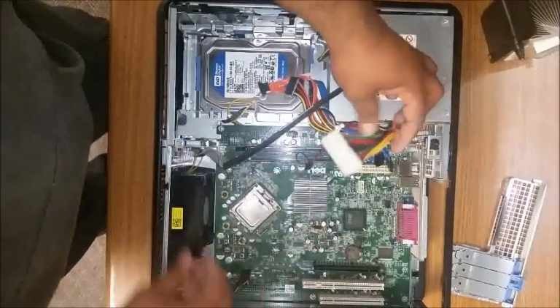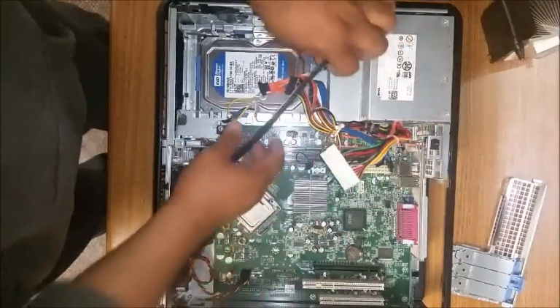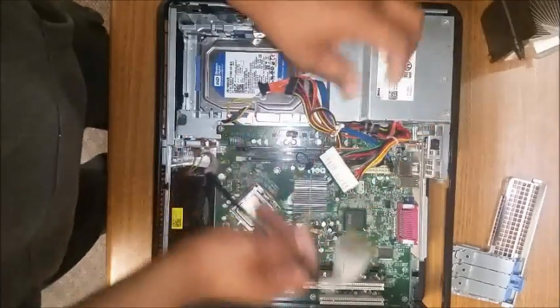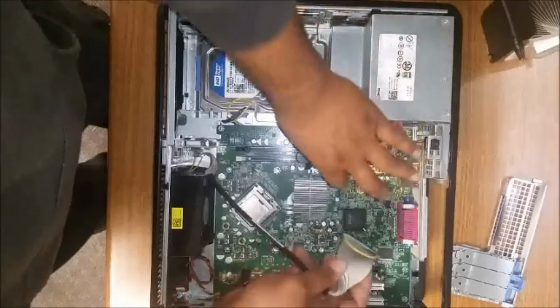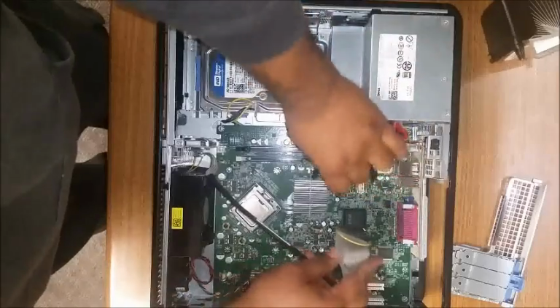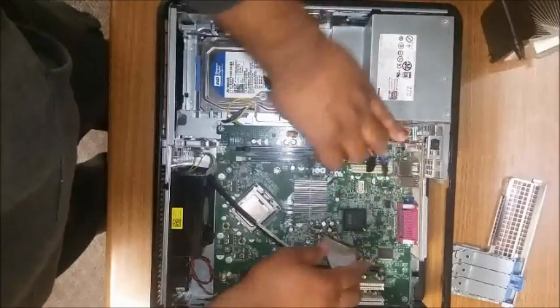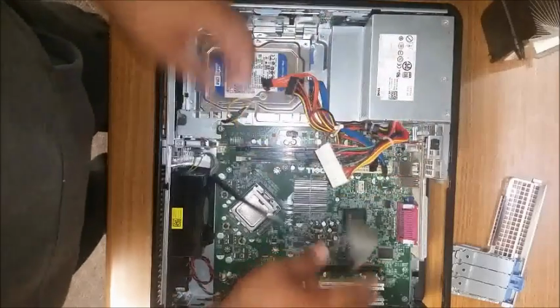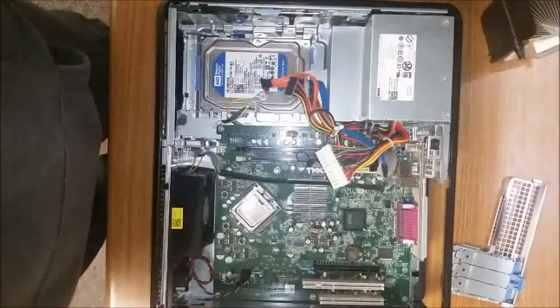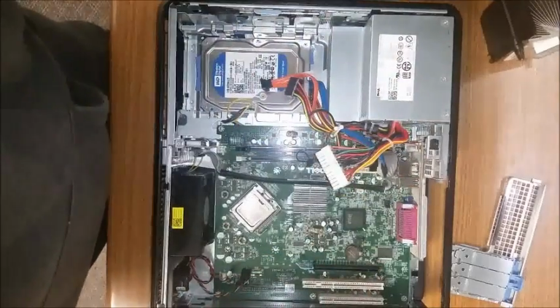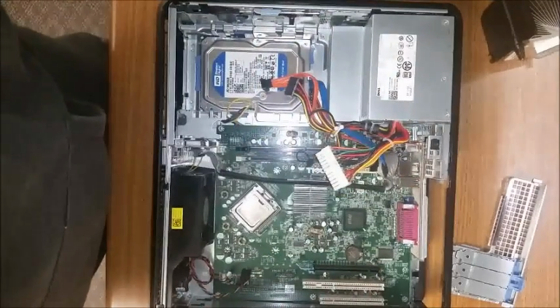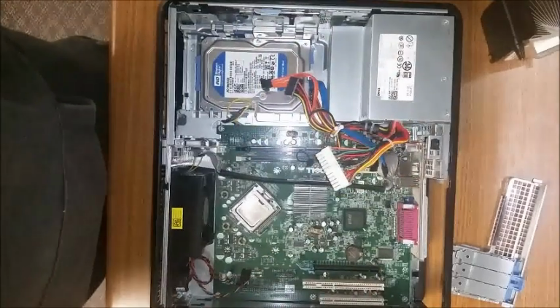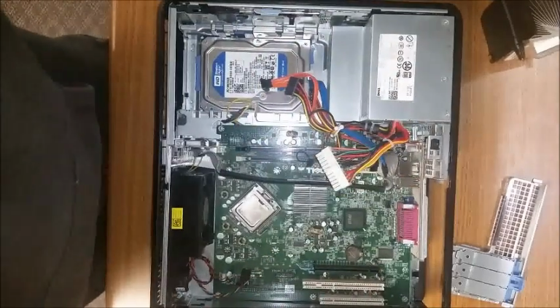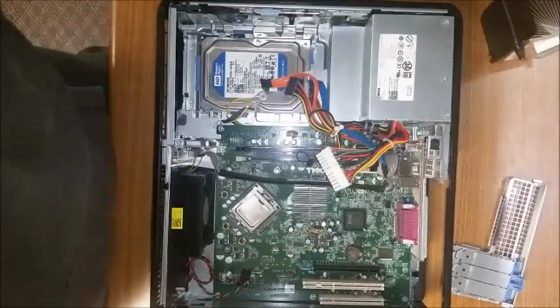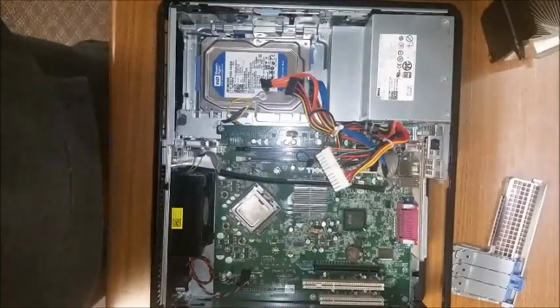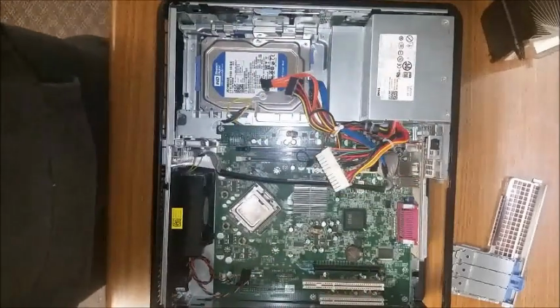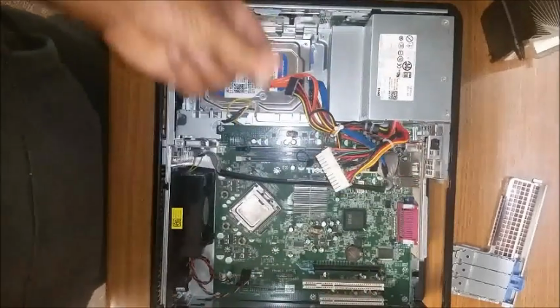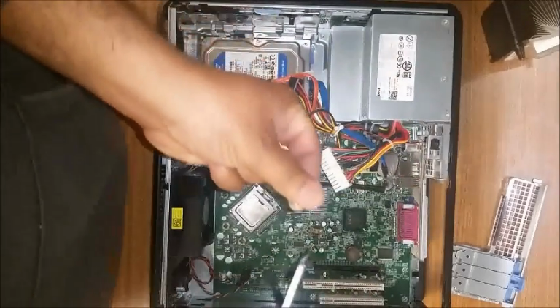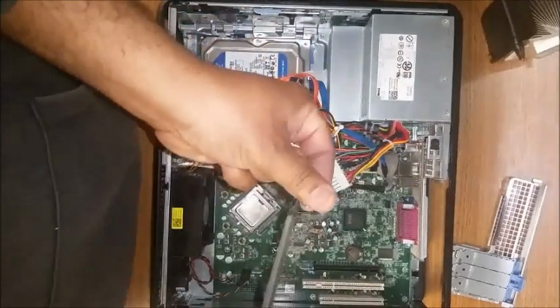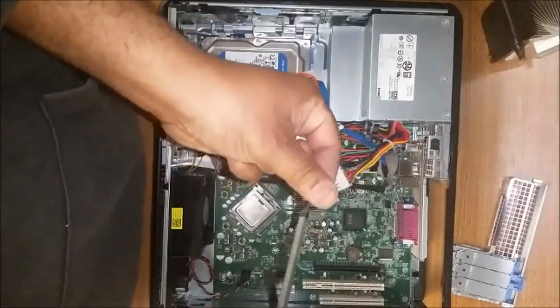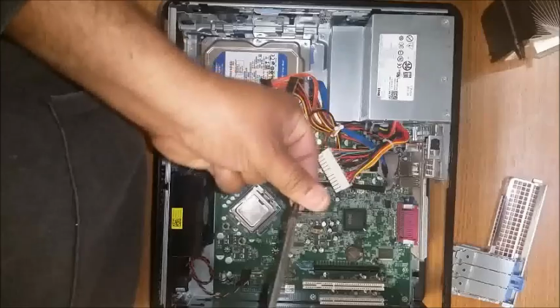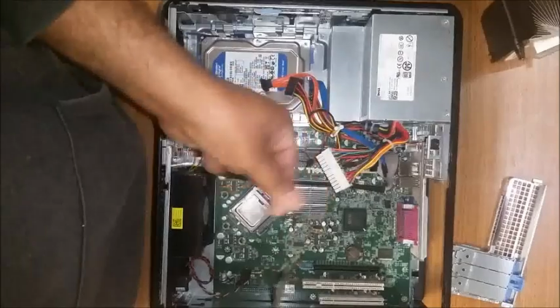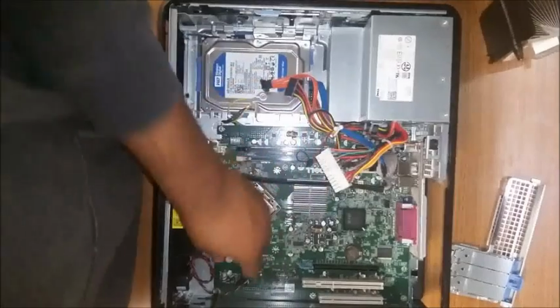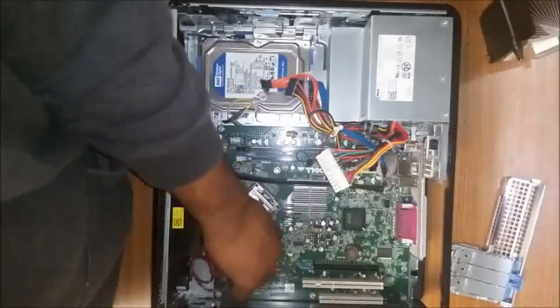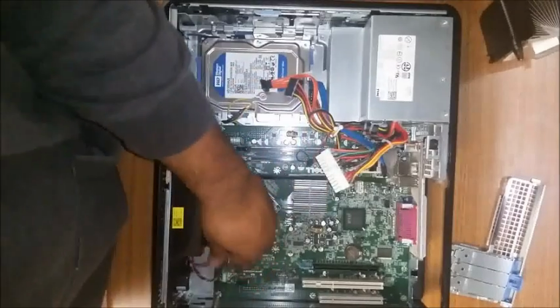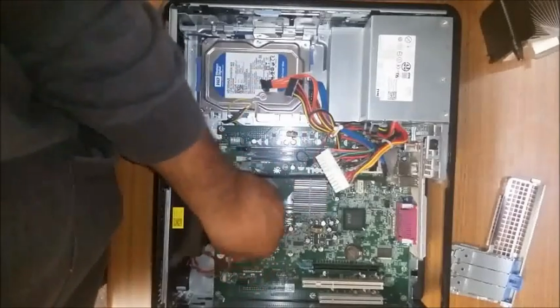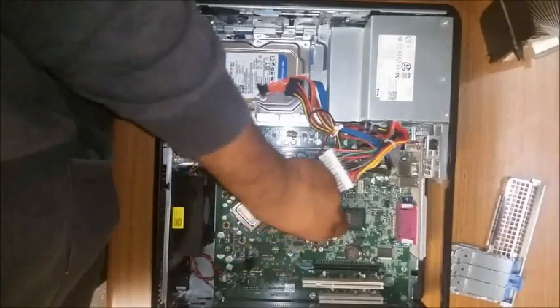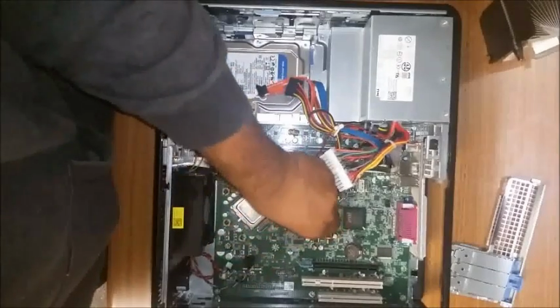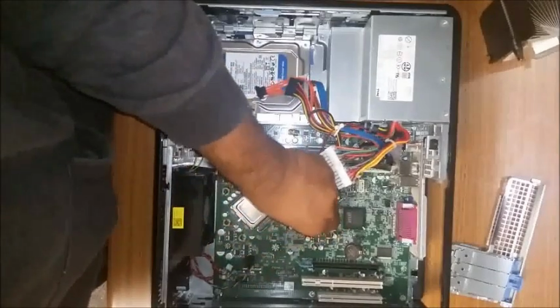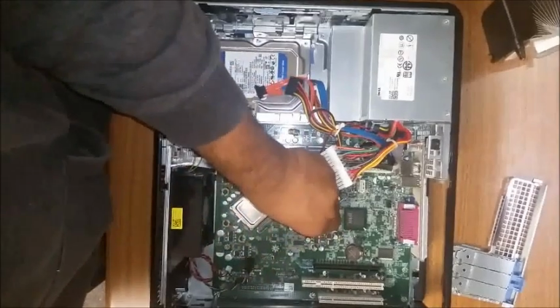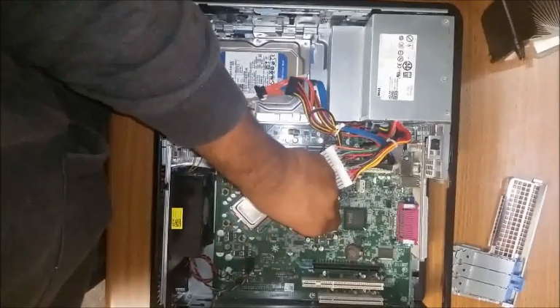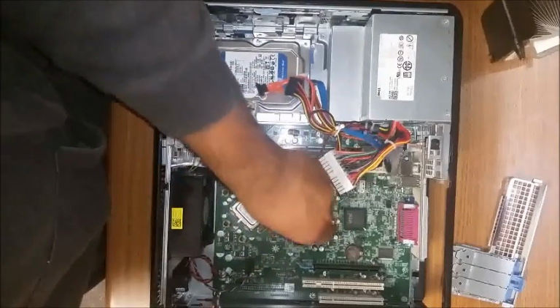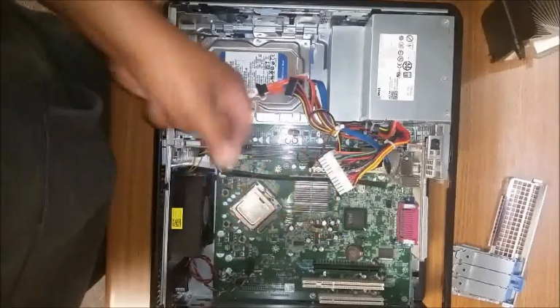Want to make sure all the cables go back in. I like to start with the screws first.